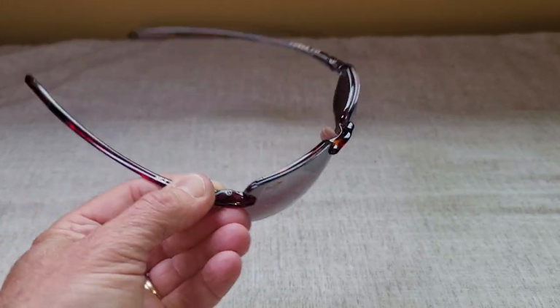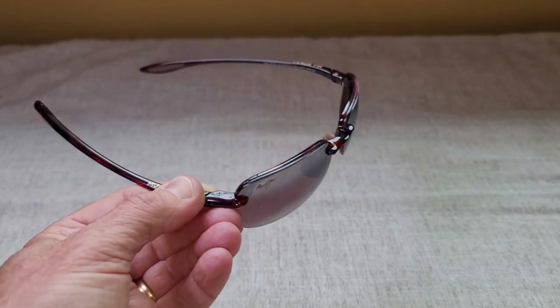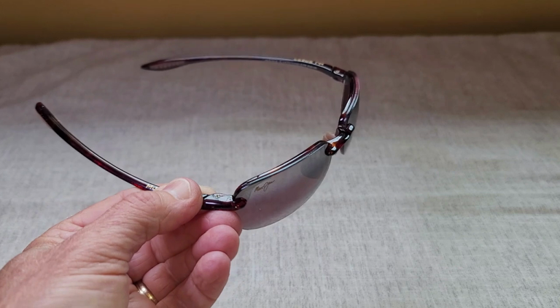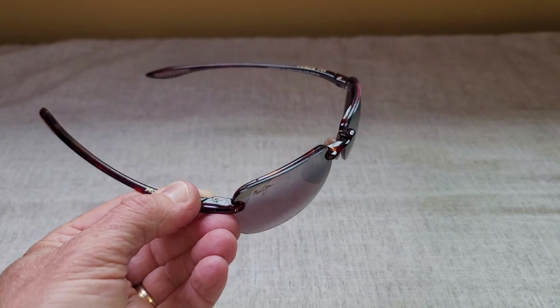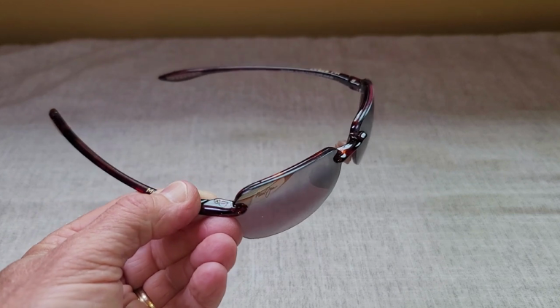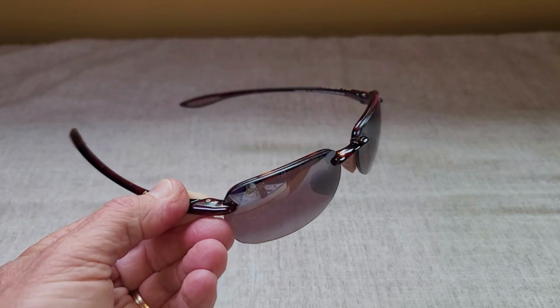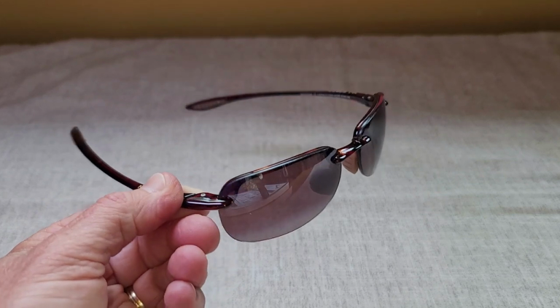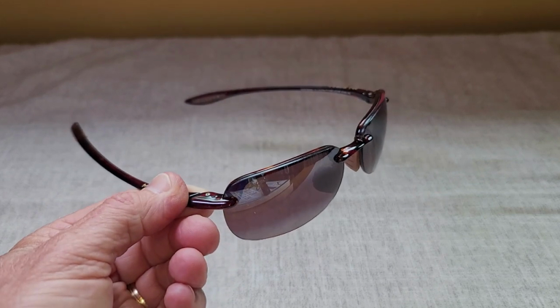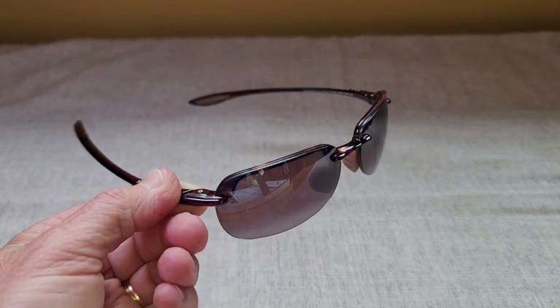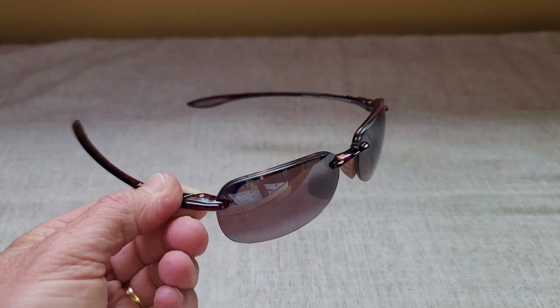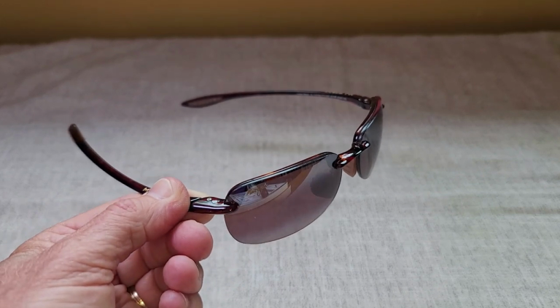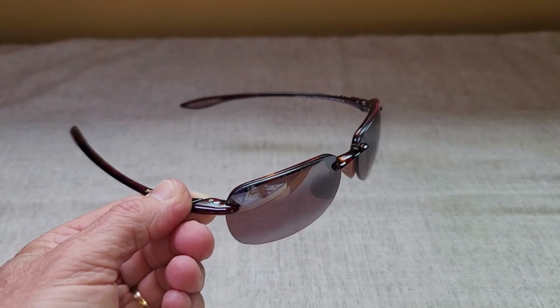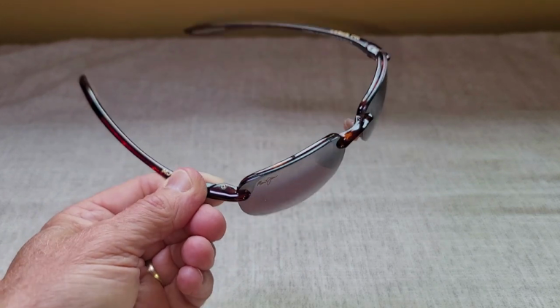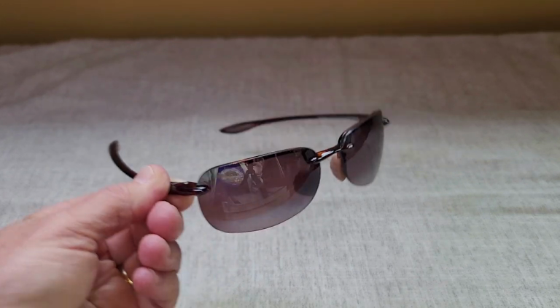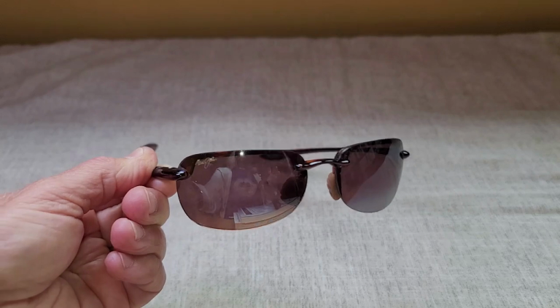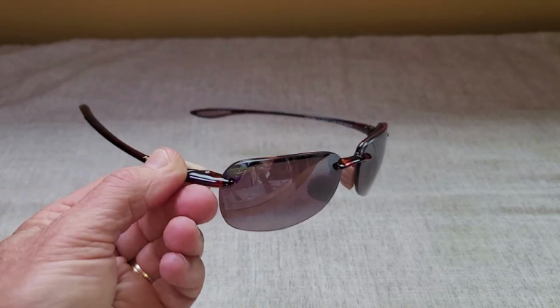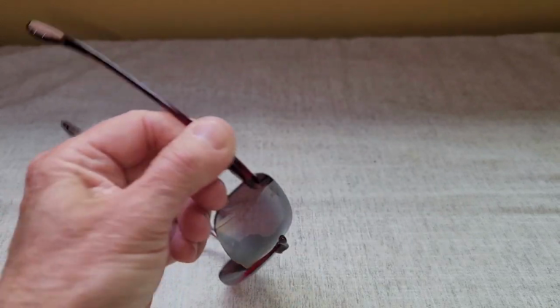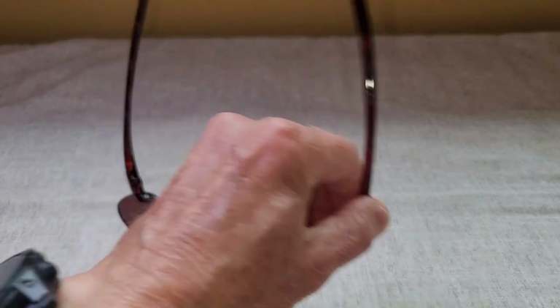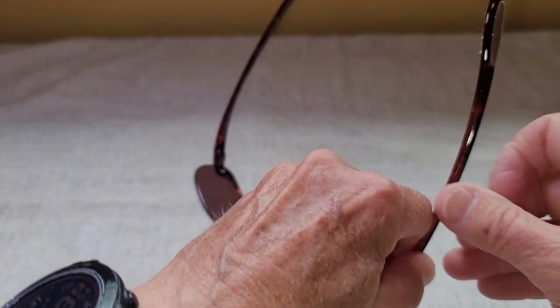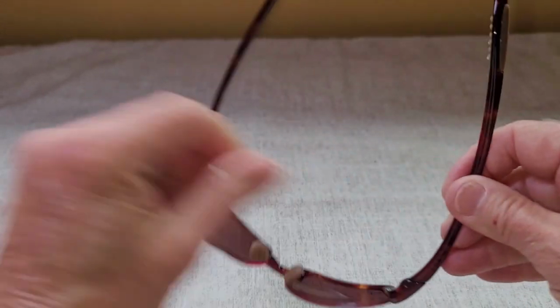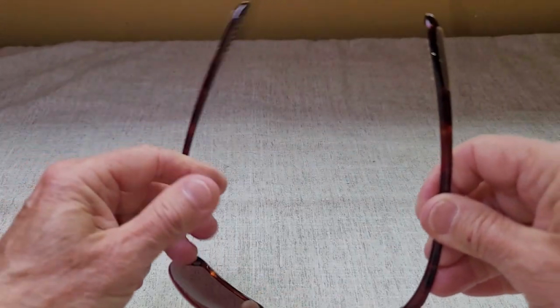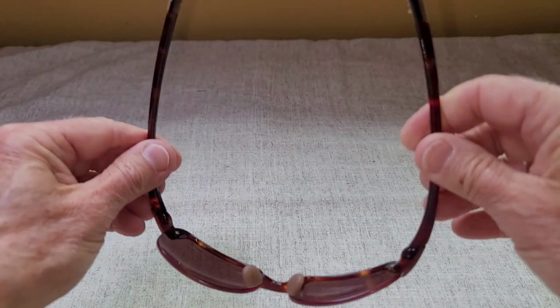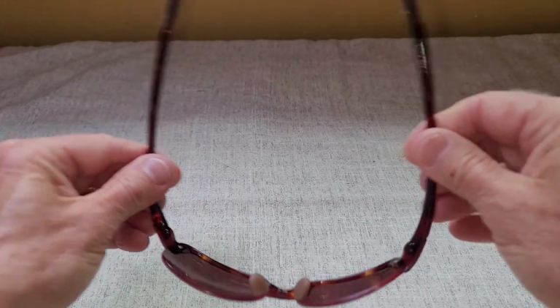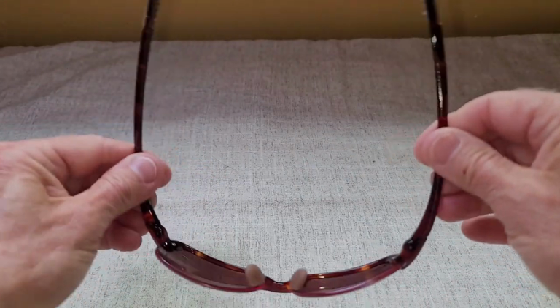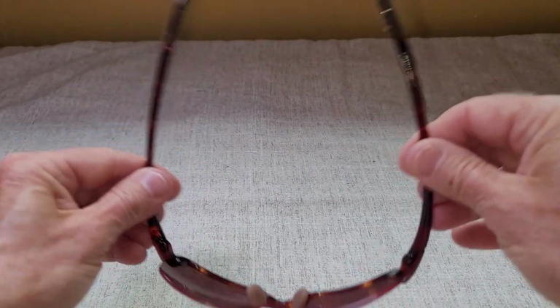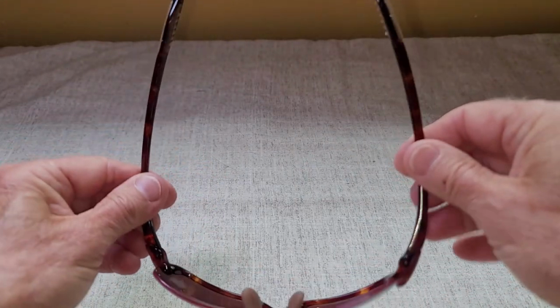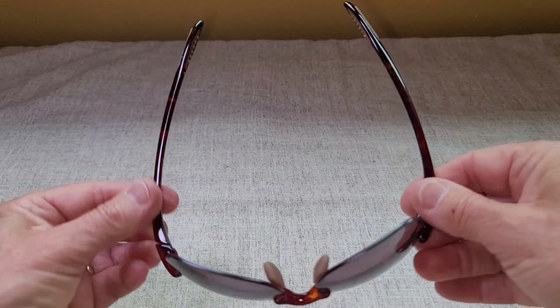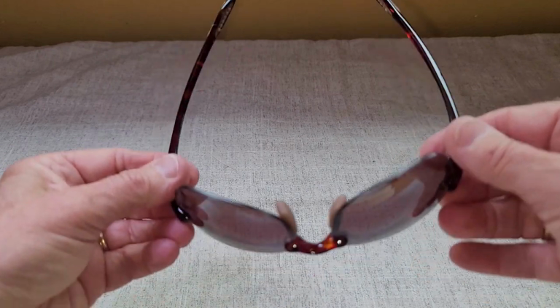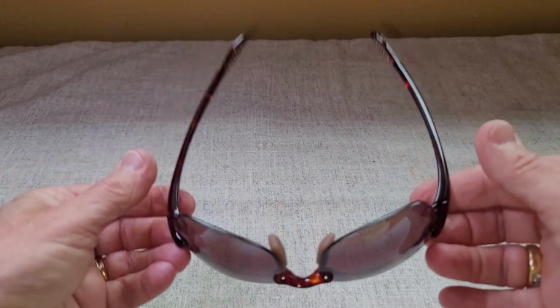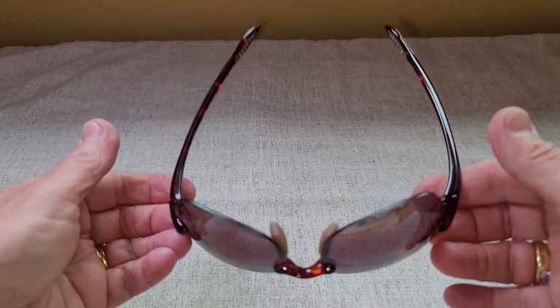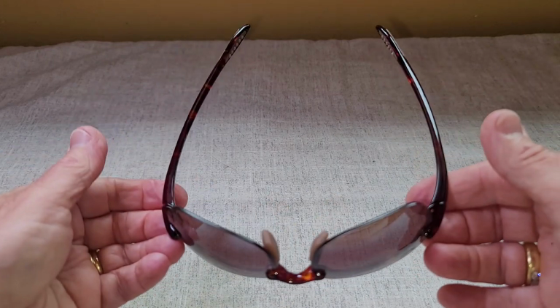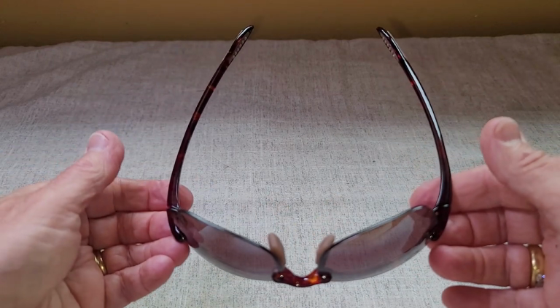I also have a smaller face, and so these tend to fit the shape of my face much better. I do like the tortoise shell on here, and the frame has got a little bit of flexibility to it, and they are very lightweight.